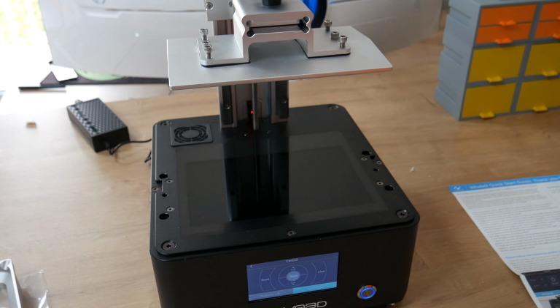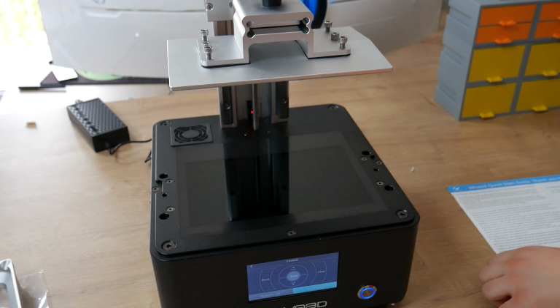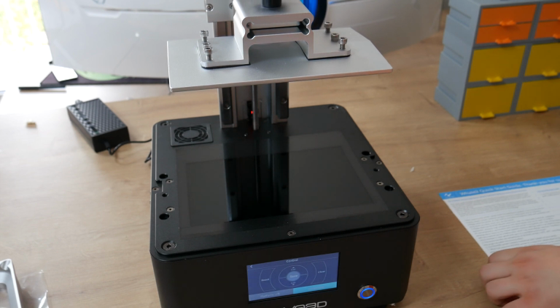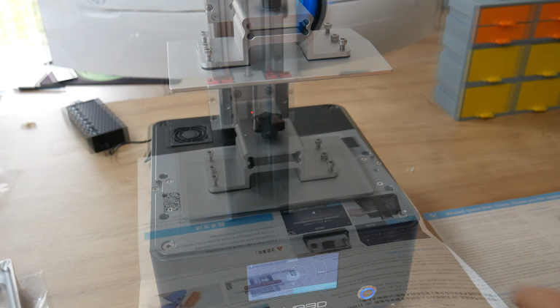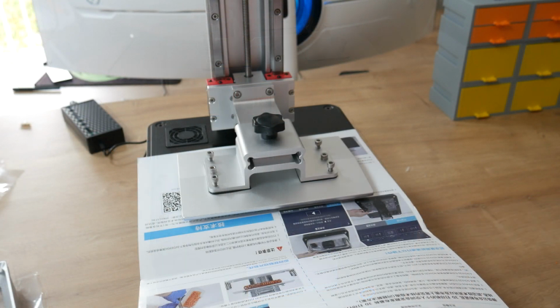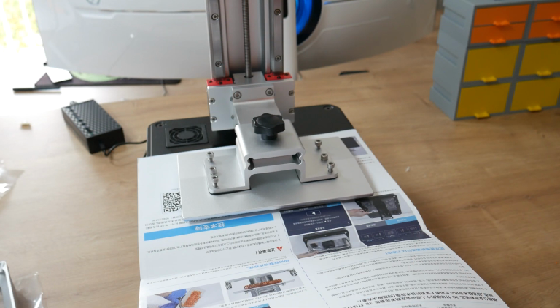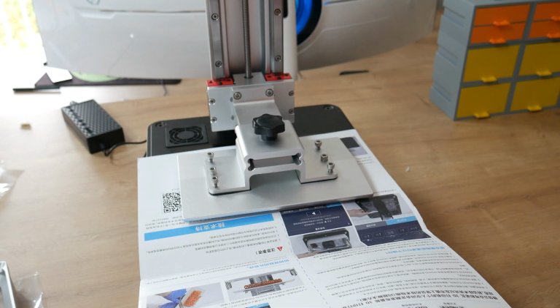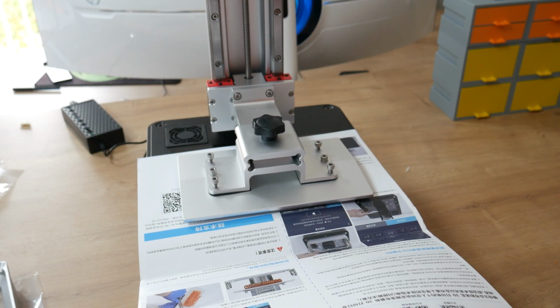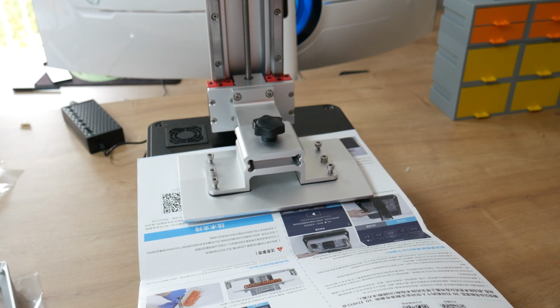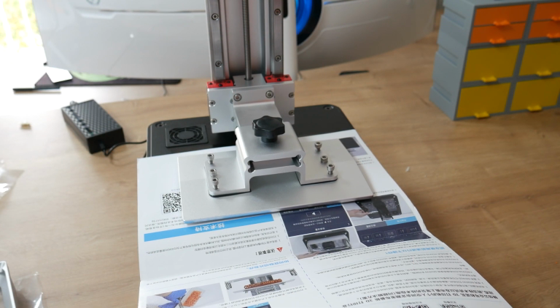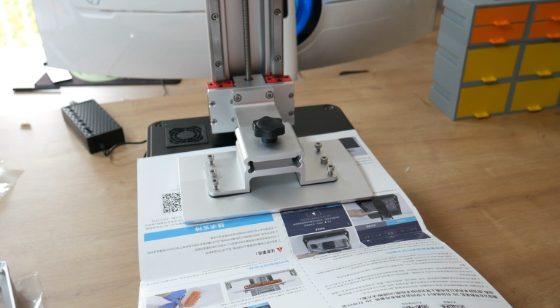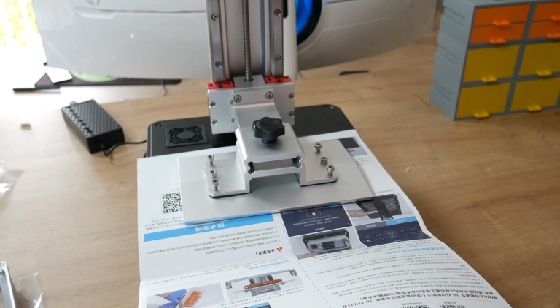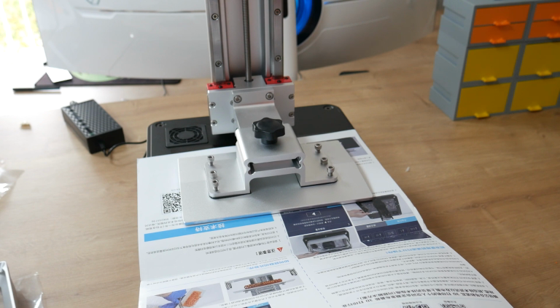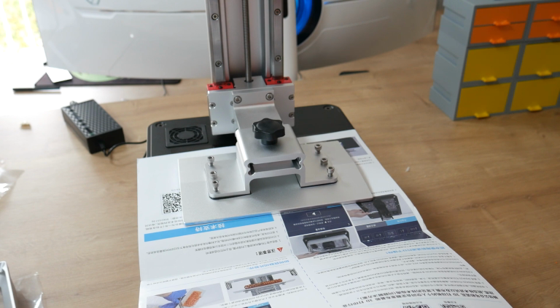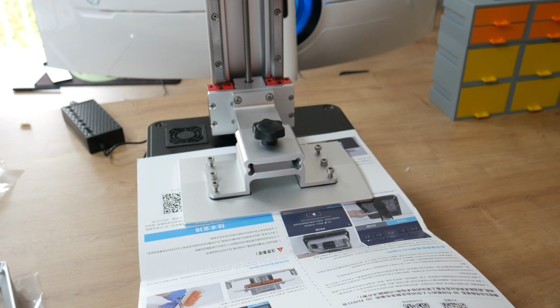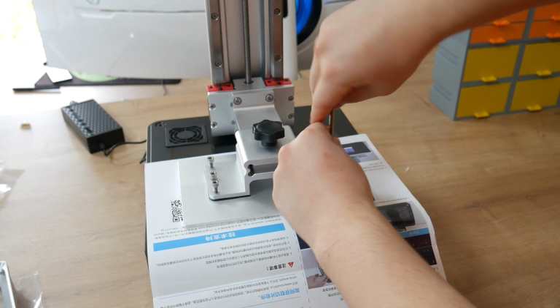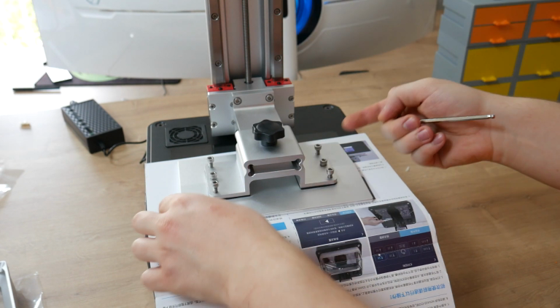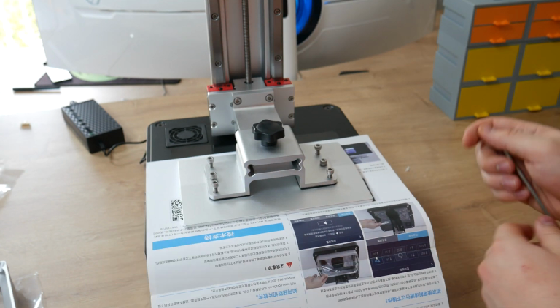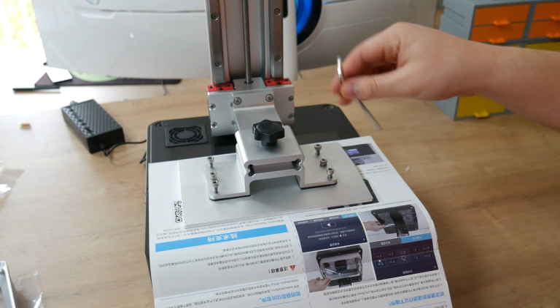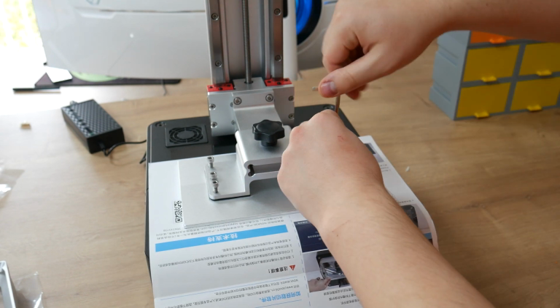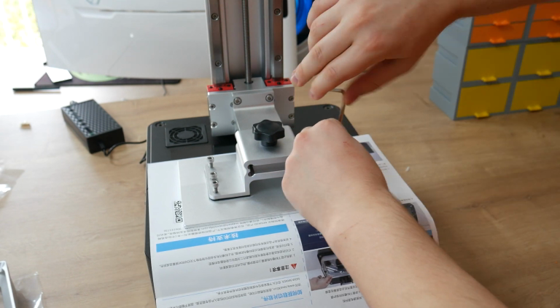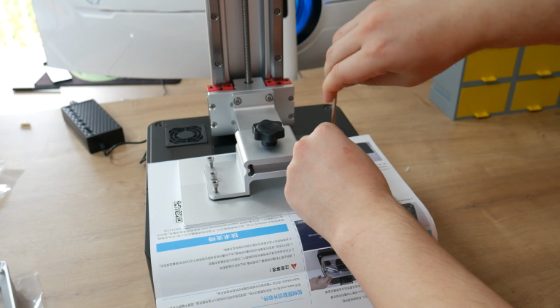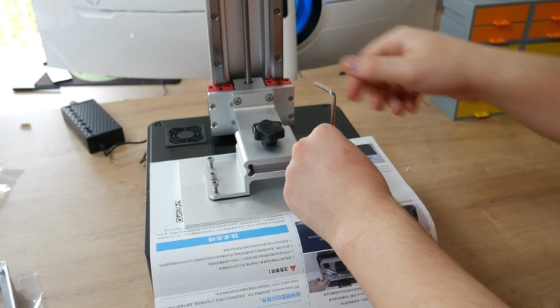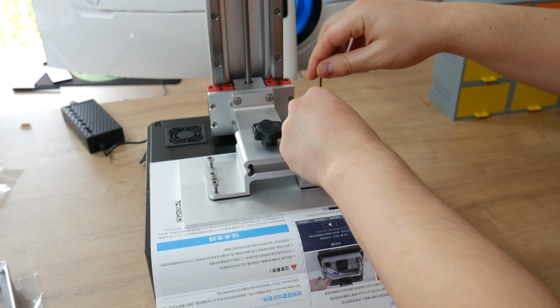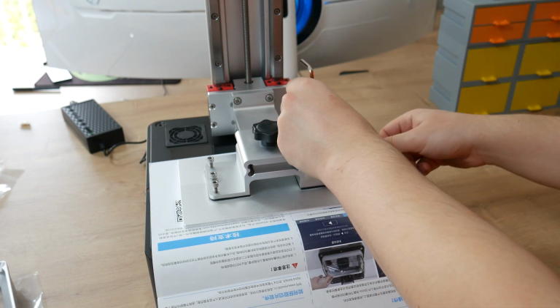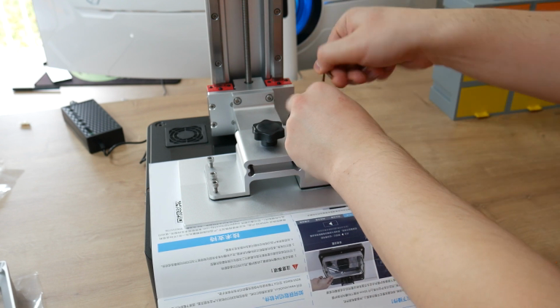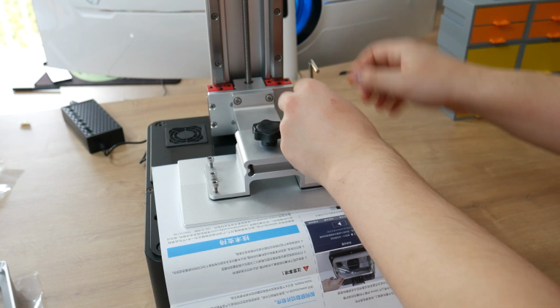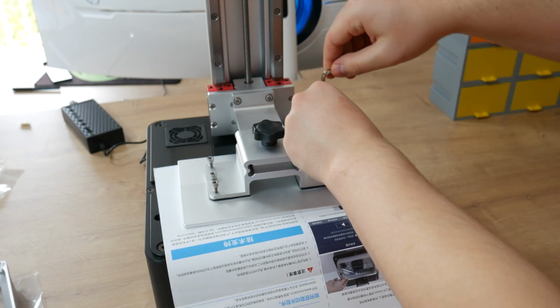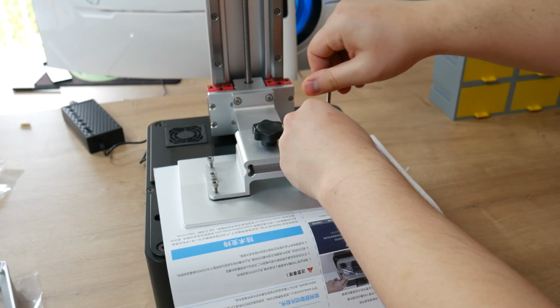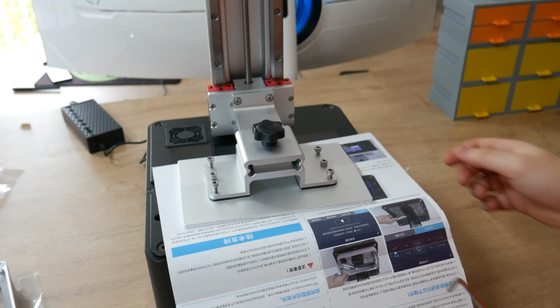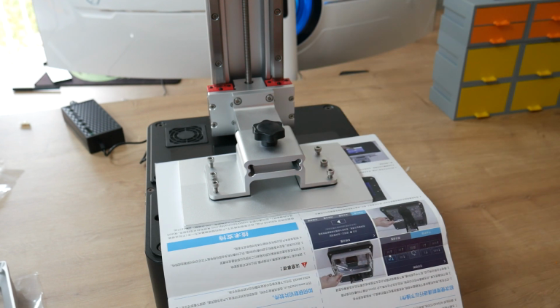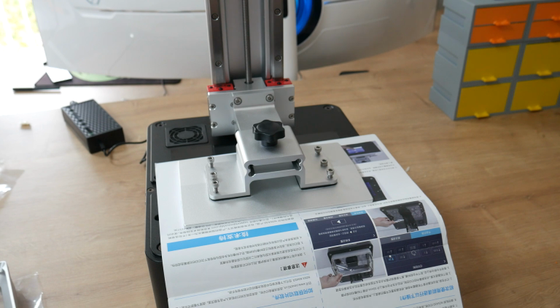The printer is almost ready. After leveling the bed, we are ready to start printing. For bed leveling you need one sheet of paper. Highly recommended is printing paper, but I don't have this in my new home so I am using the instruction paper that came with the printer.